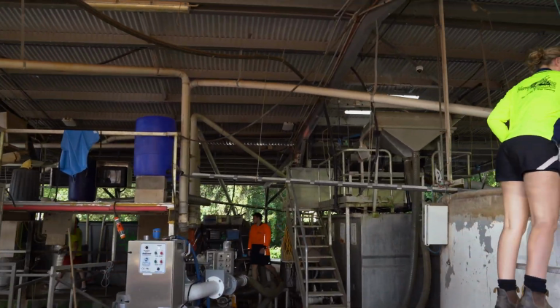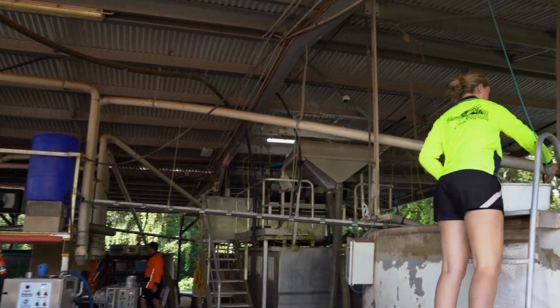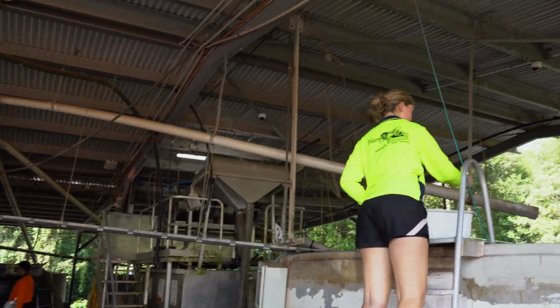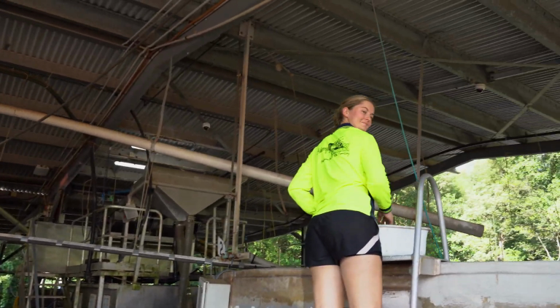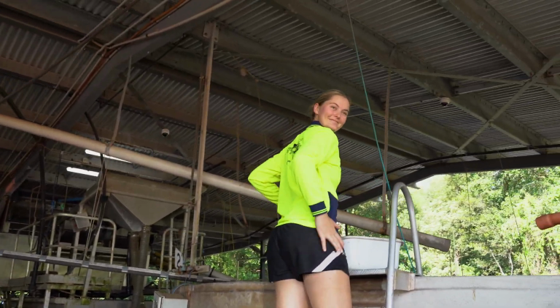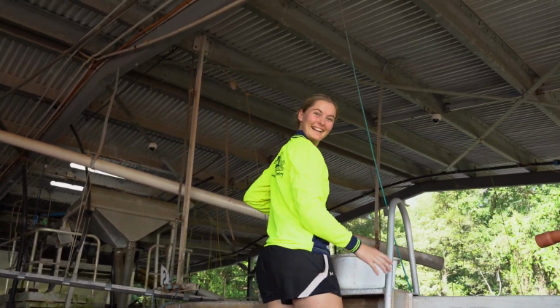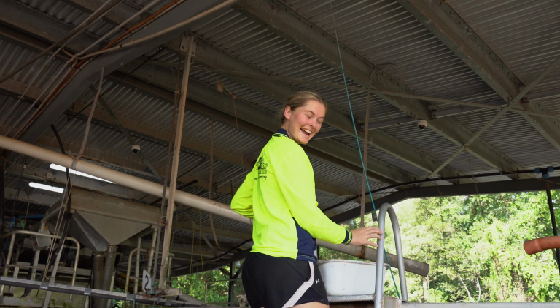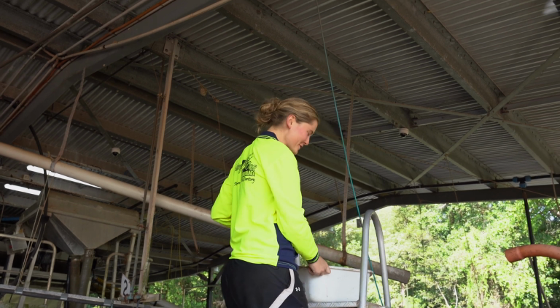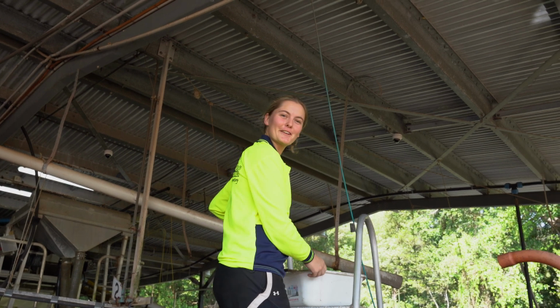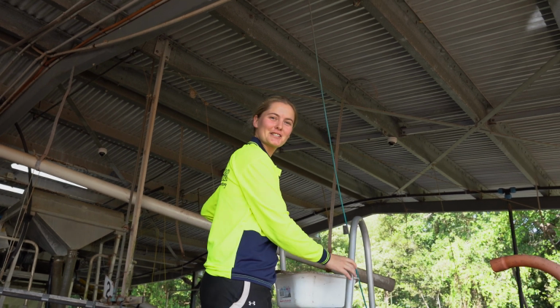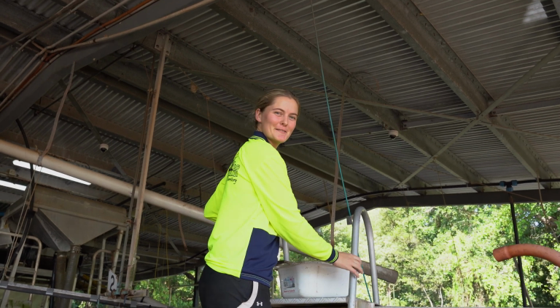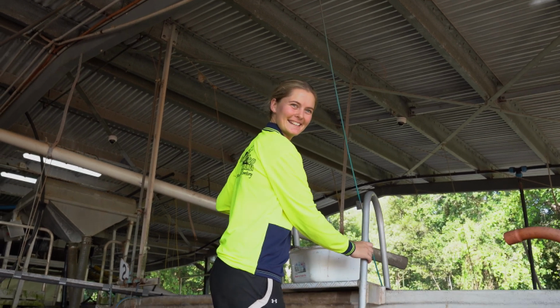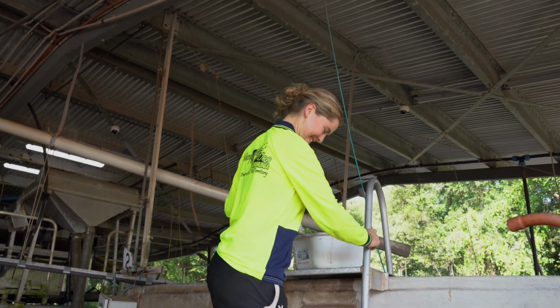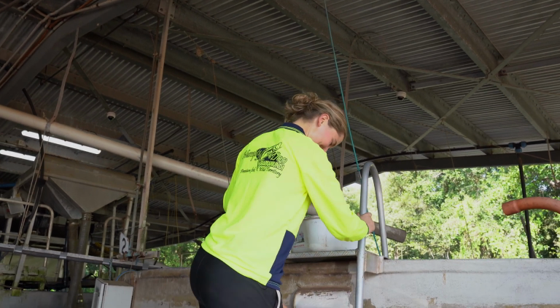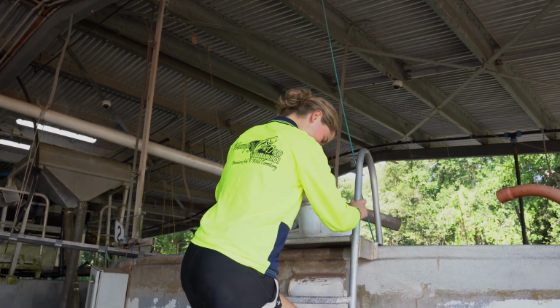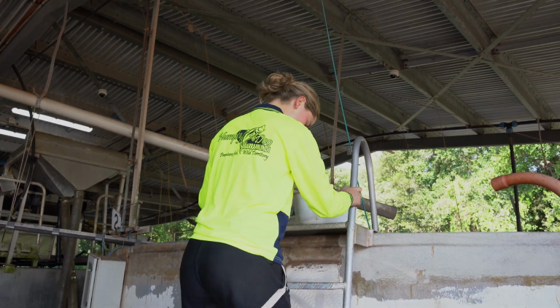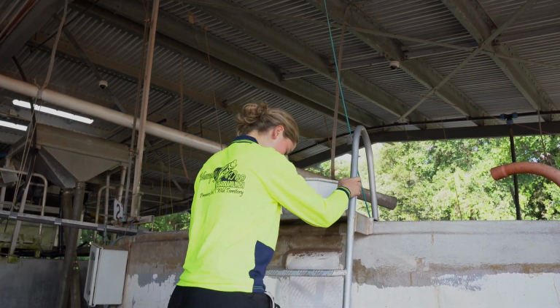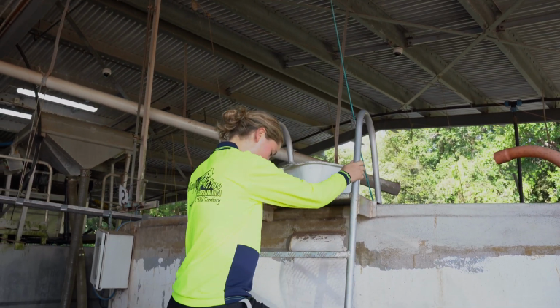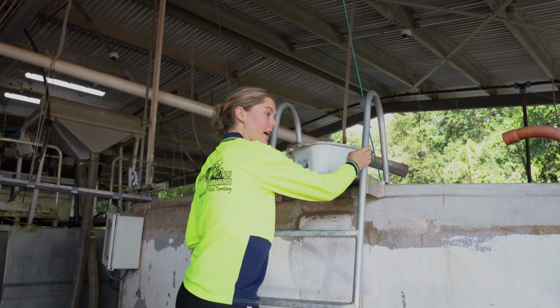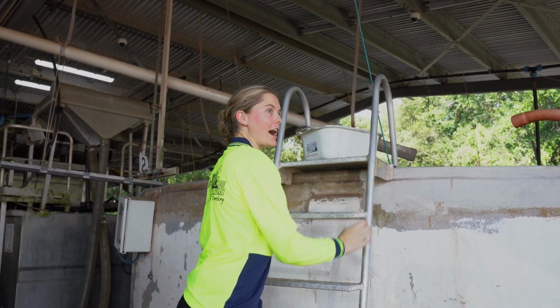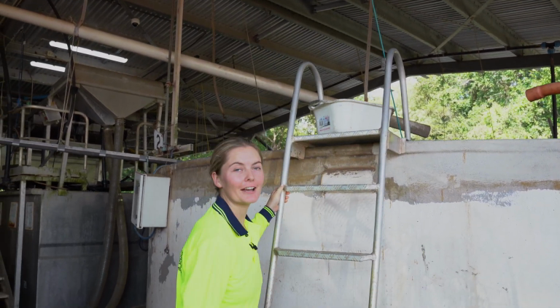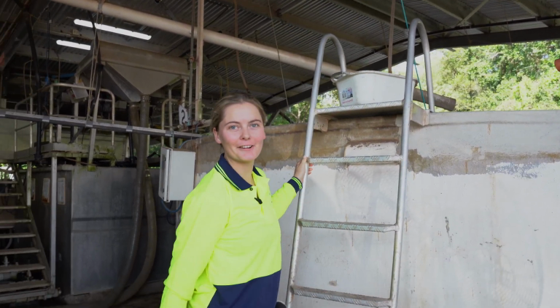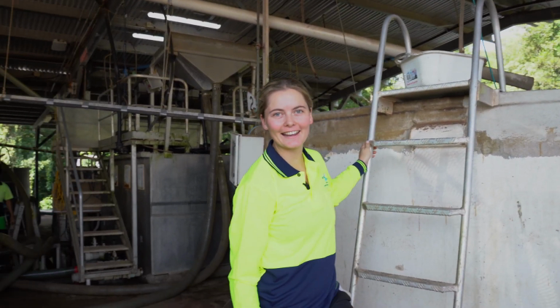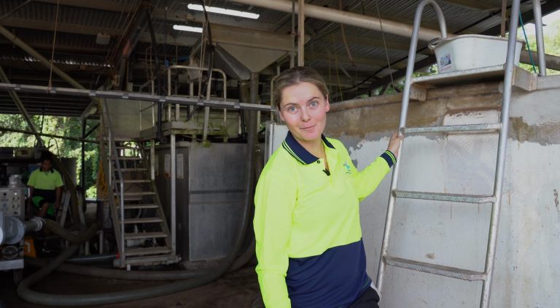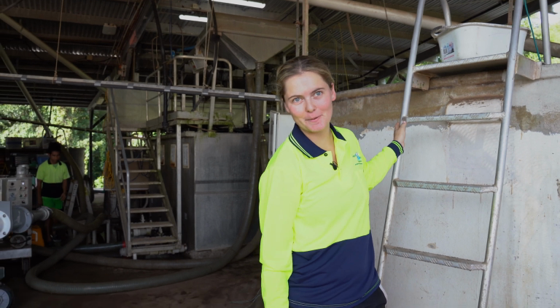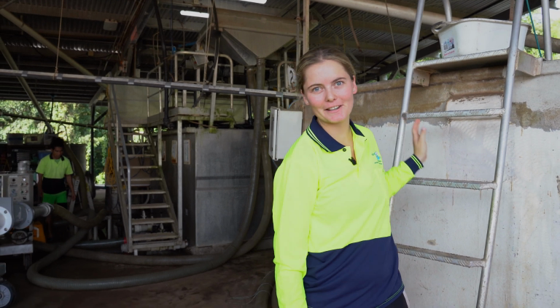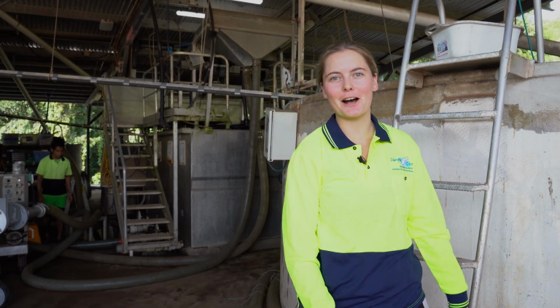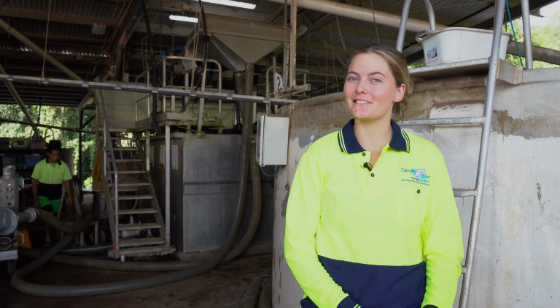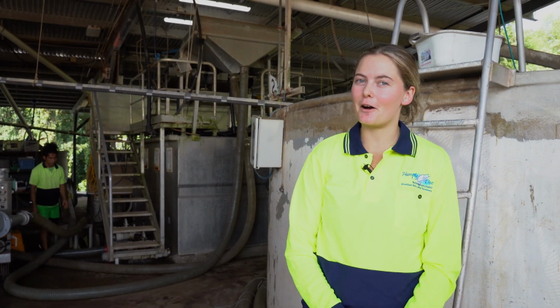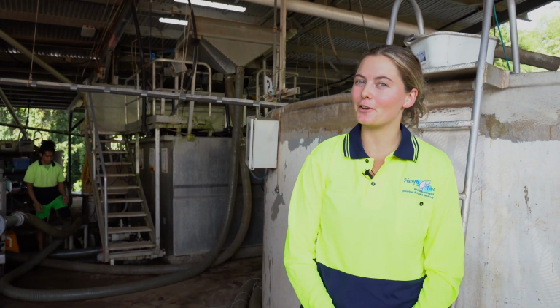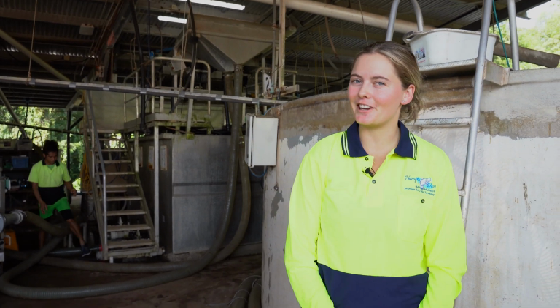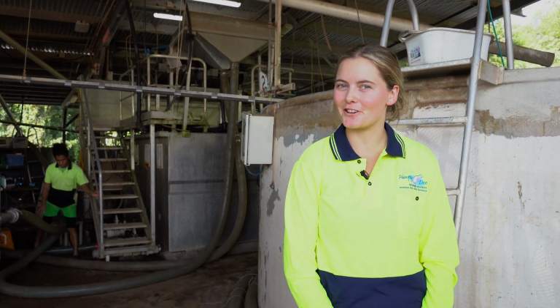Hey, what are you doing? I'm just feeding fish at the moment. And where are we today? We're currently at Humpty Doo Barramundi Farm in Darwin in the Northern Territory.